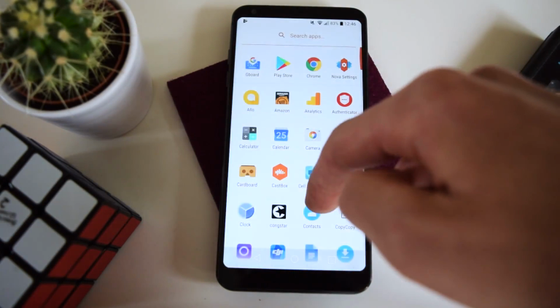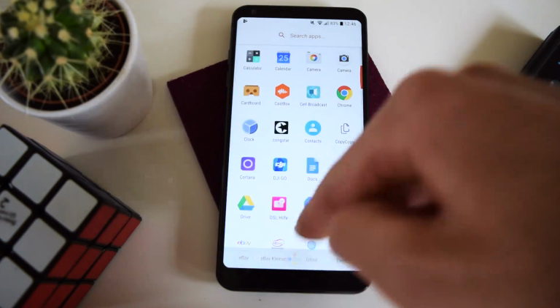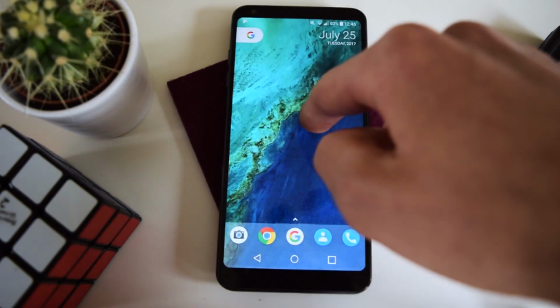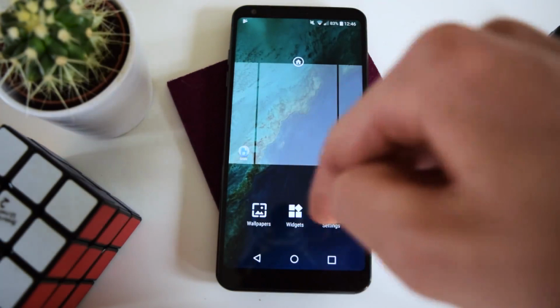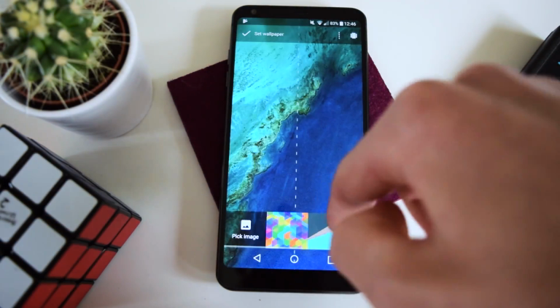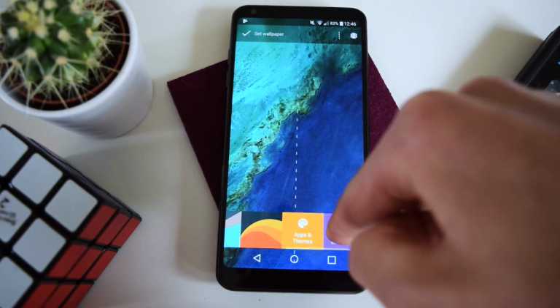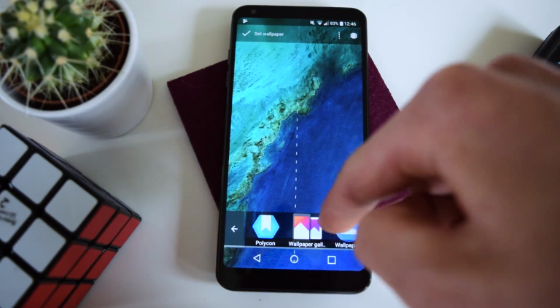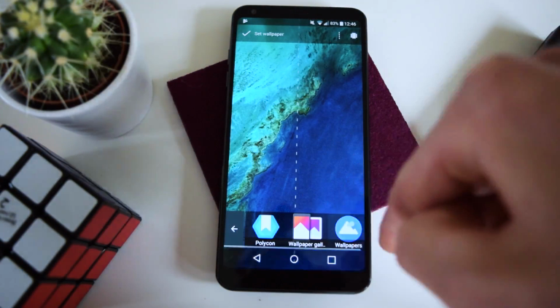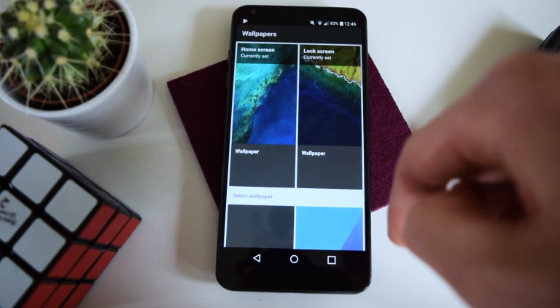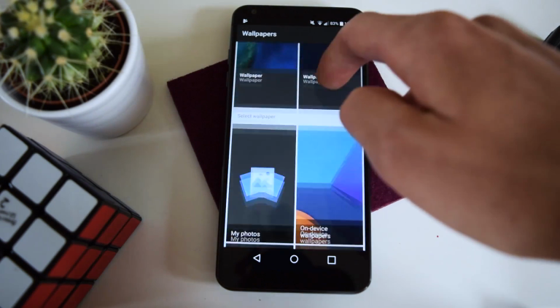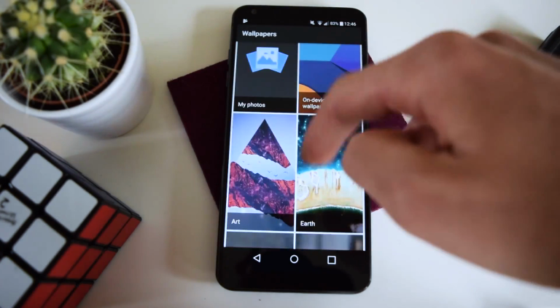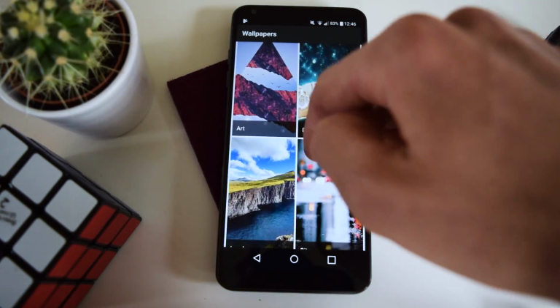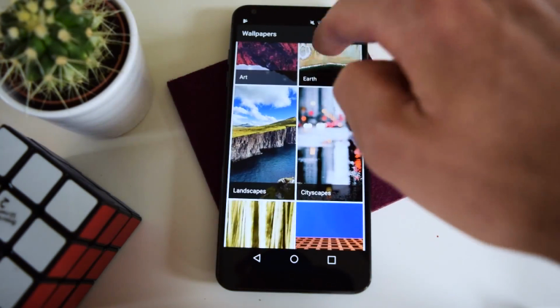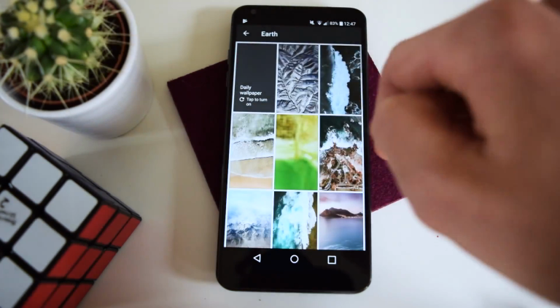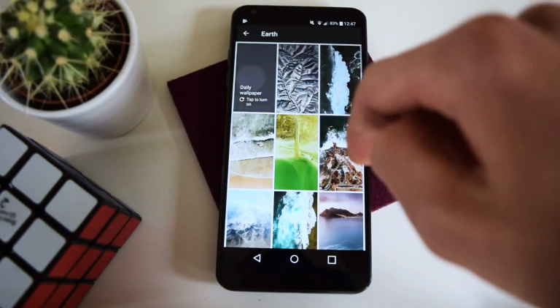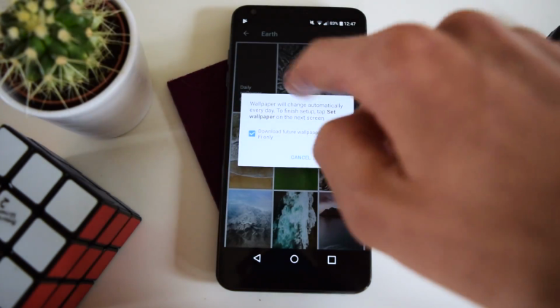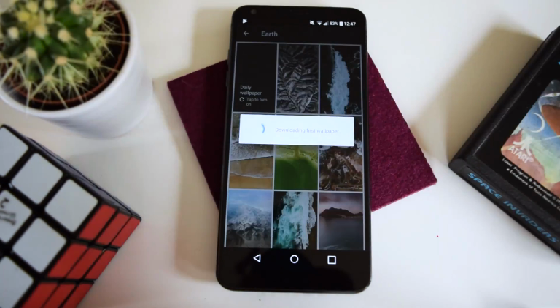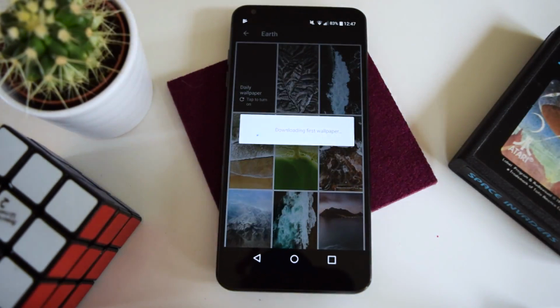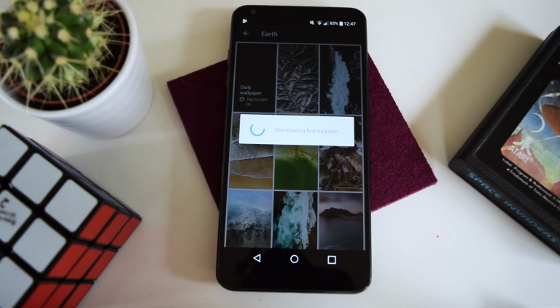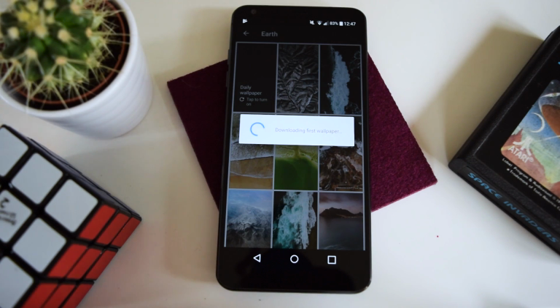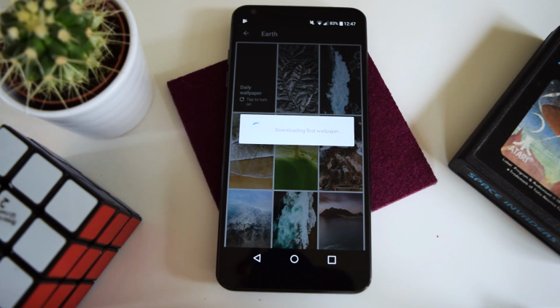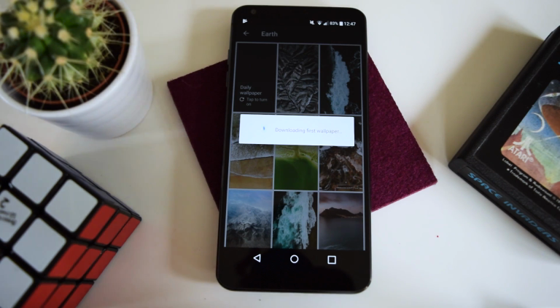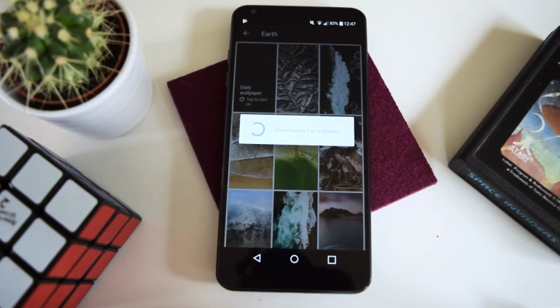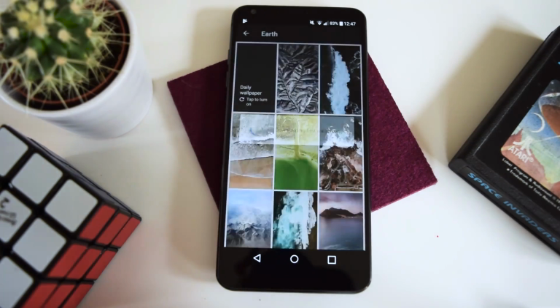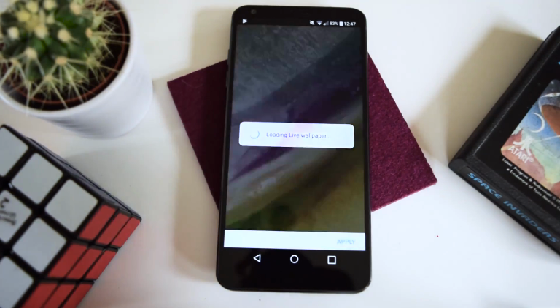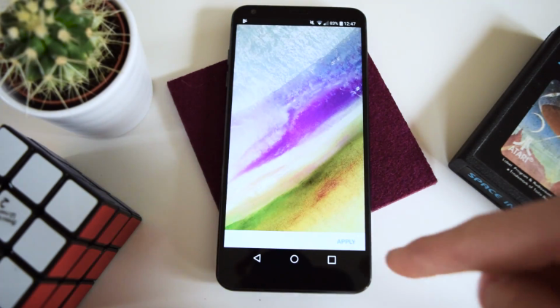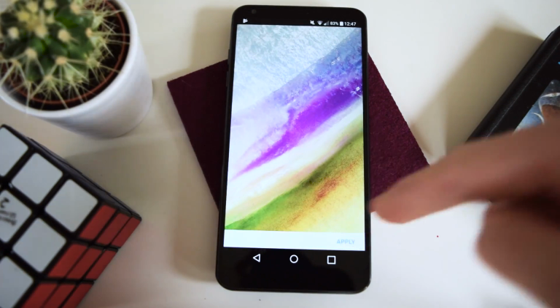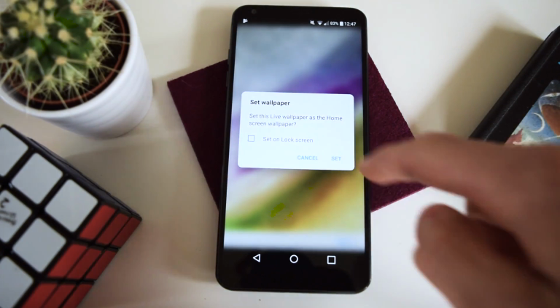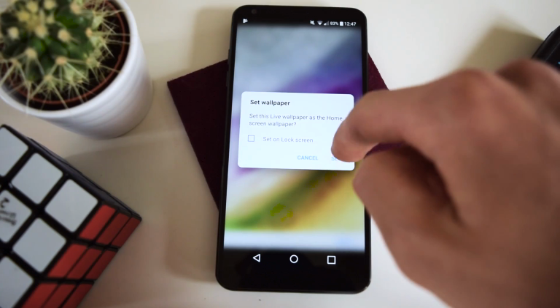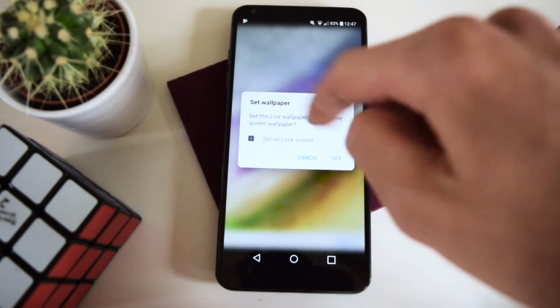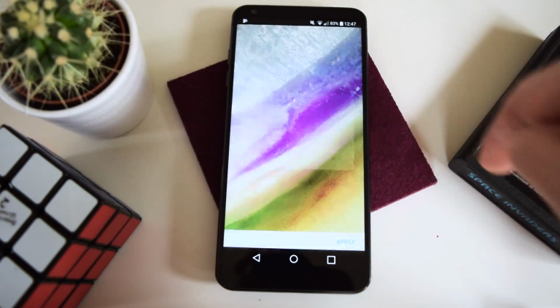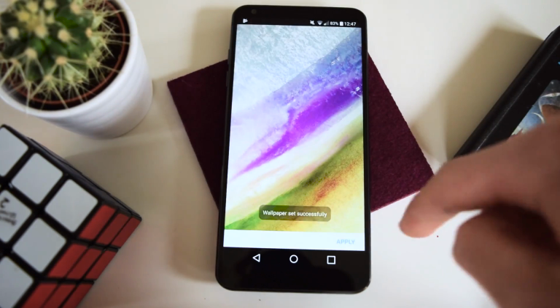Now we're going to hit Wallpapers, go to Apps and Themes, and select the wallpaper app we just downloaded. You can select Earth — that is usually what Google uses as their stock wallpapers — and then you'll have a daily wallpaper that looks just like on the Pixel. This already looks pretty close to stock Android.